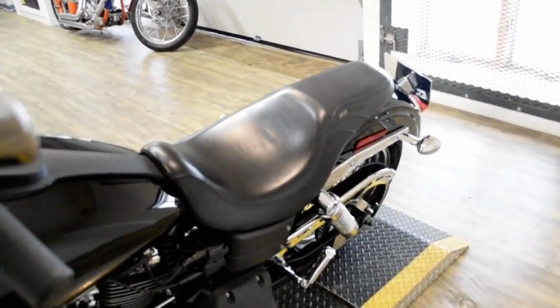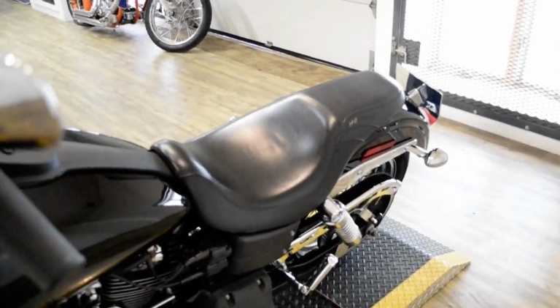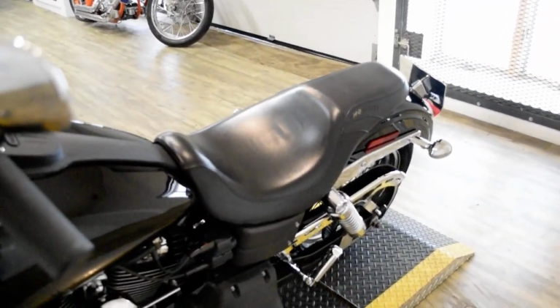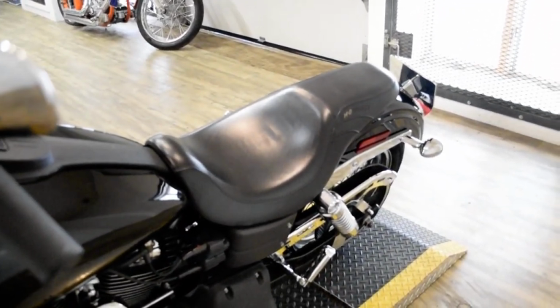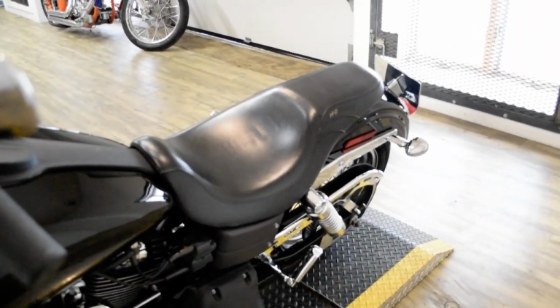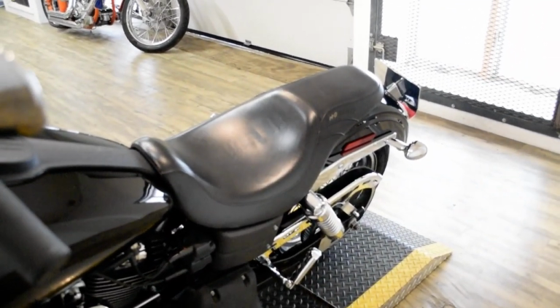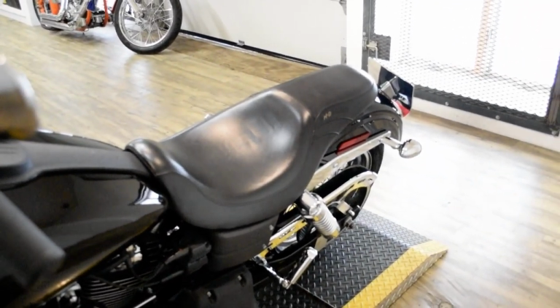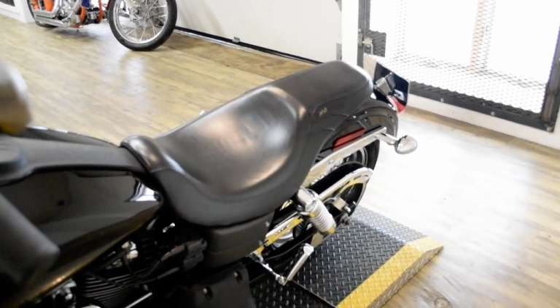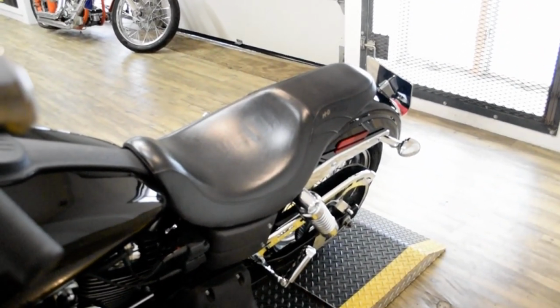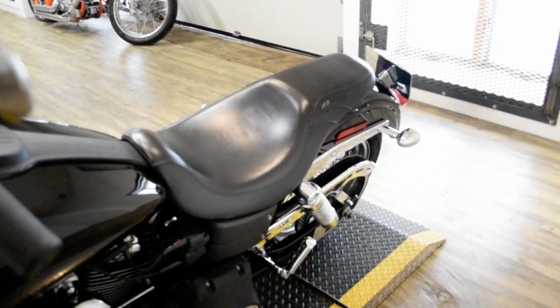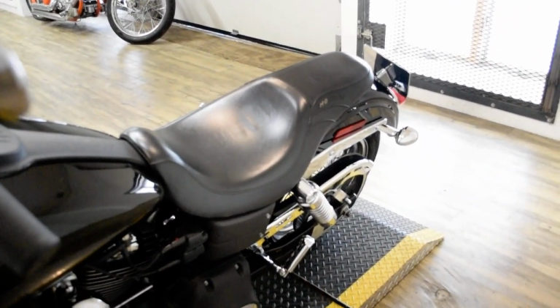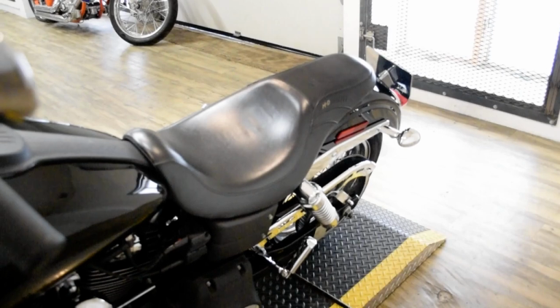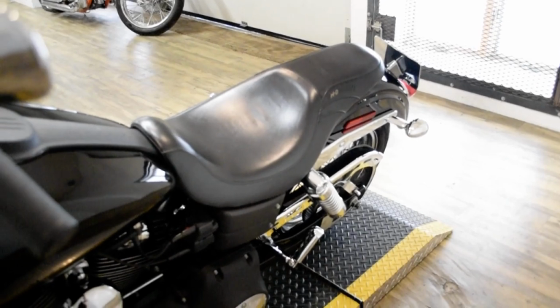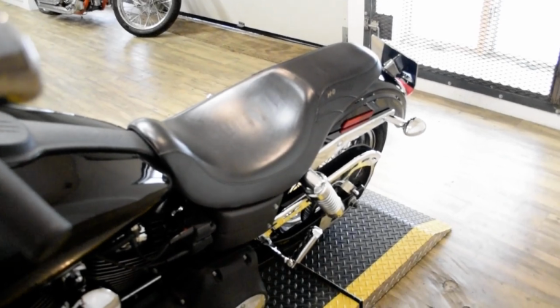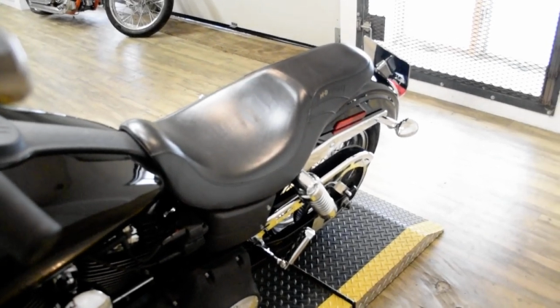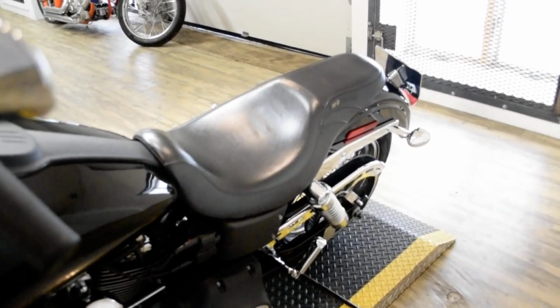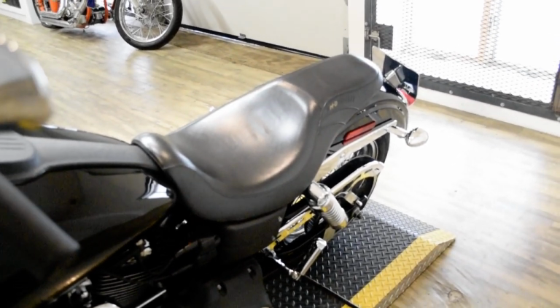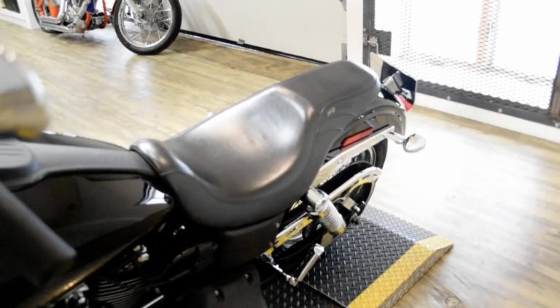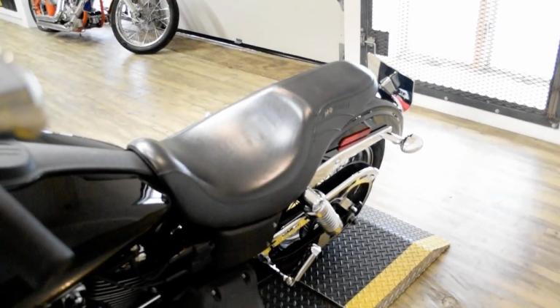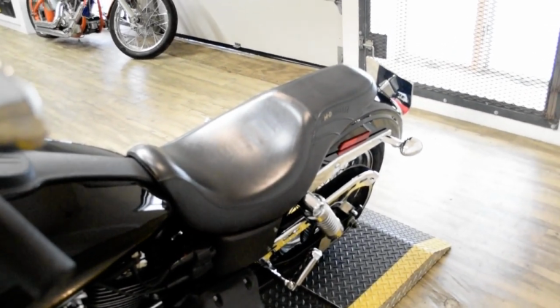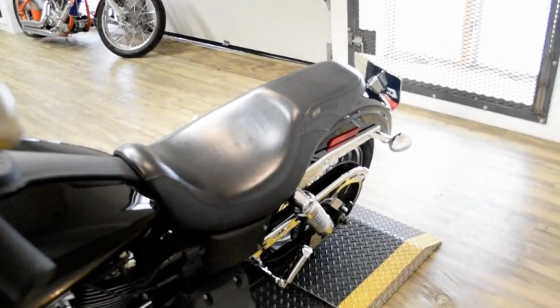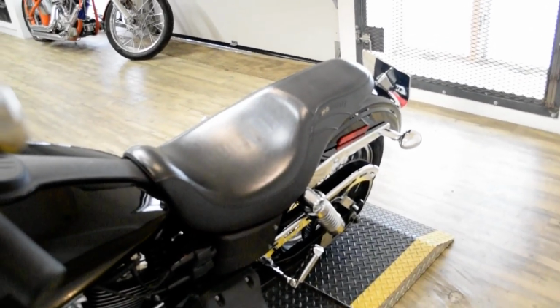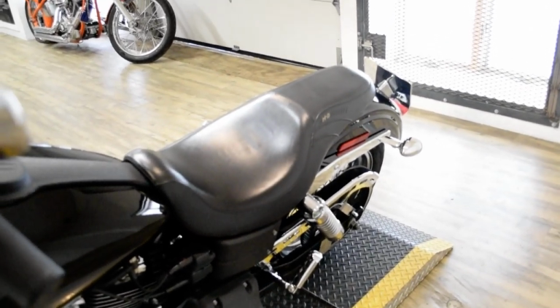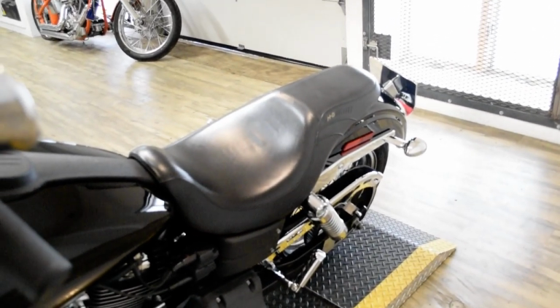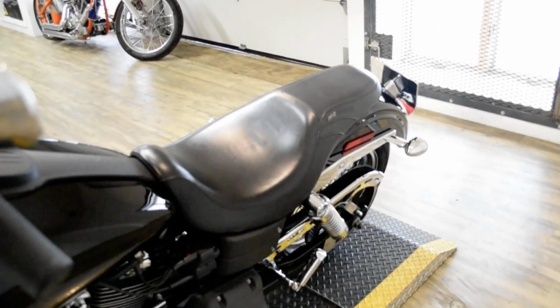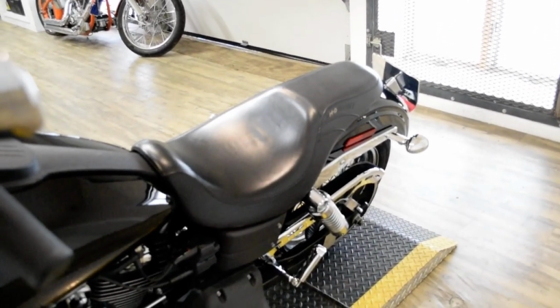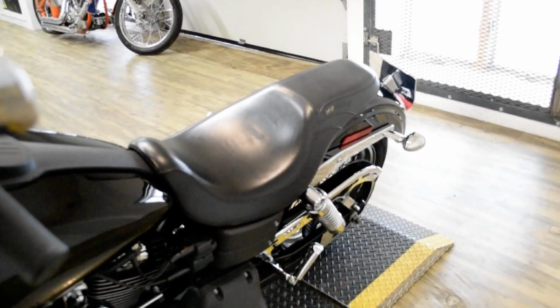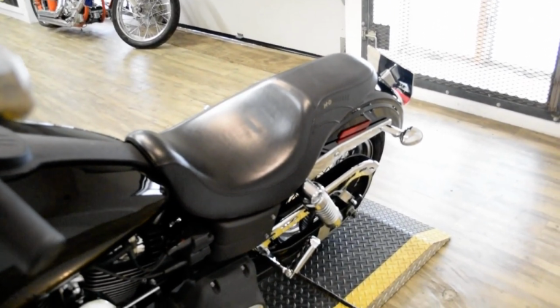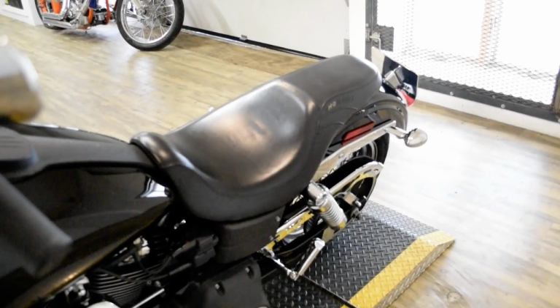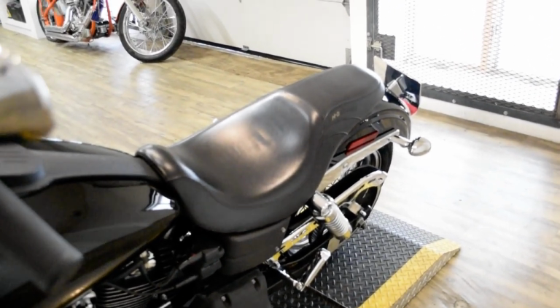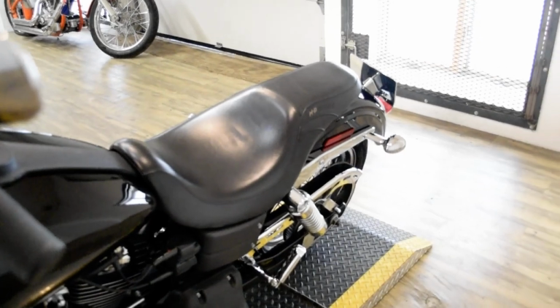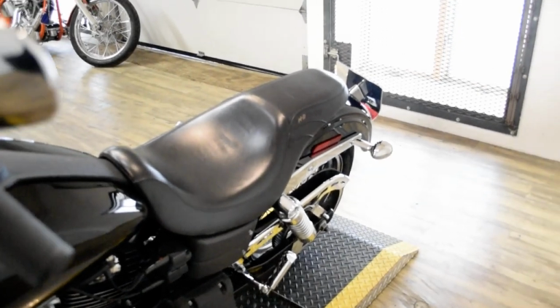This bike has been serviced and safety inspected and is ready for the road. It does have a Screamin' Eagle air cleaner and Vance and Hines pipes.